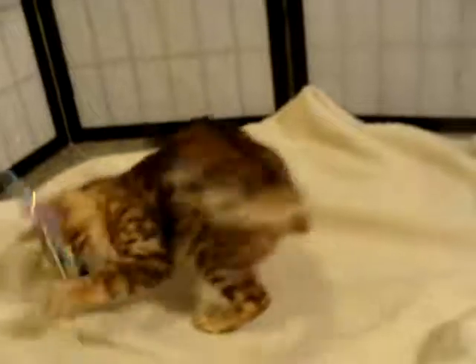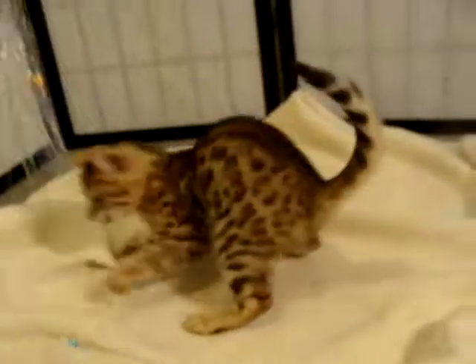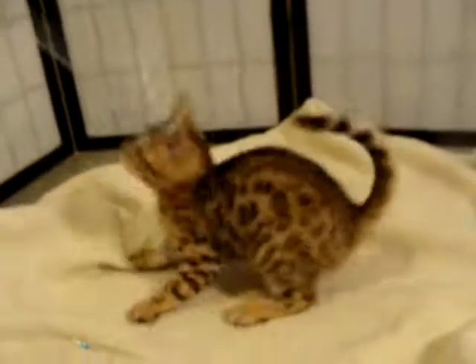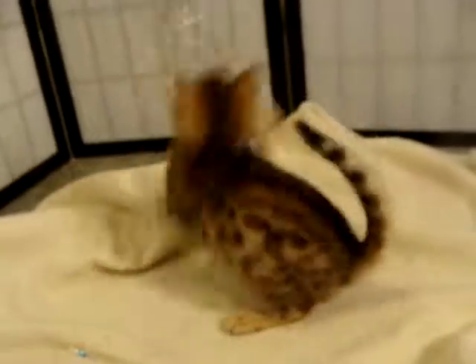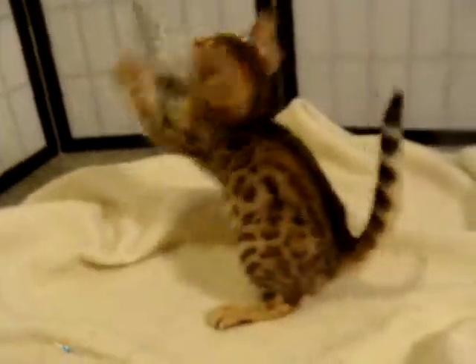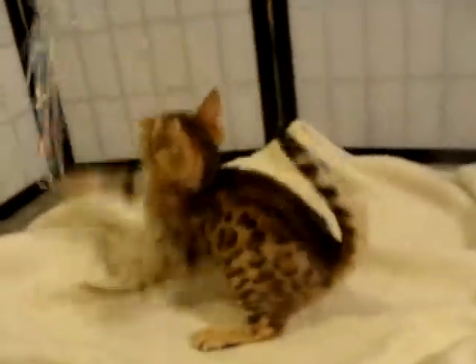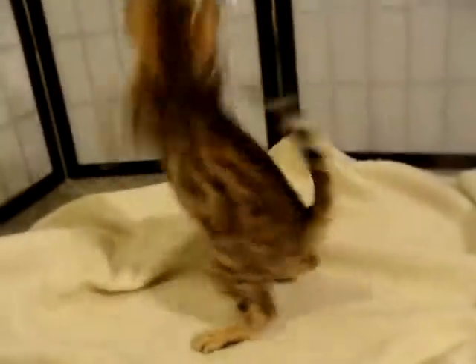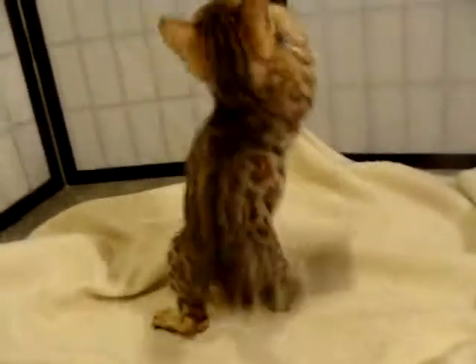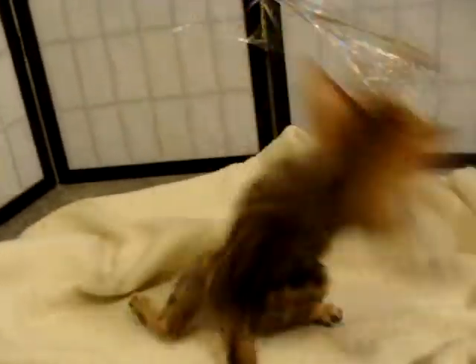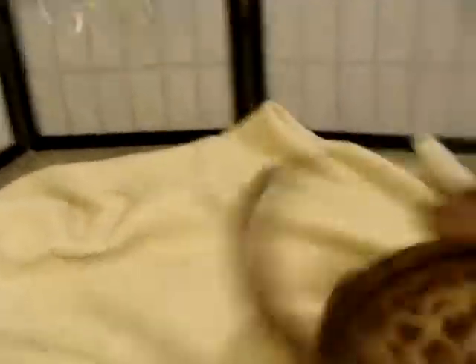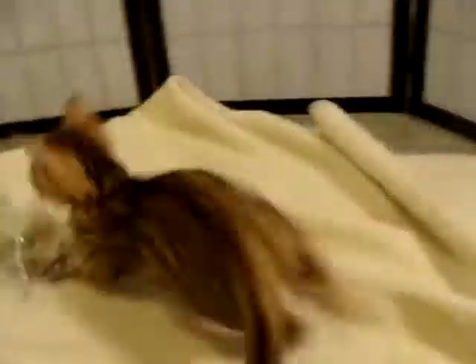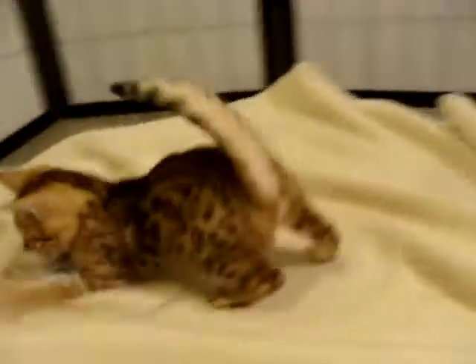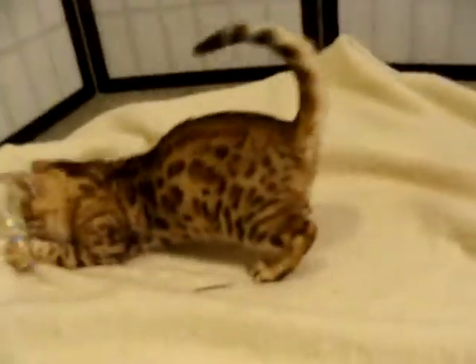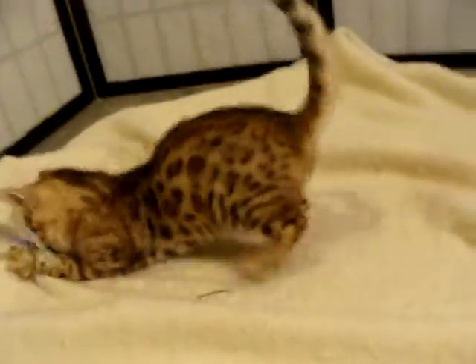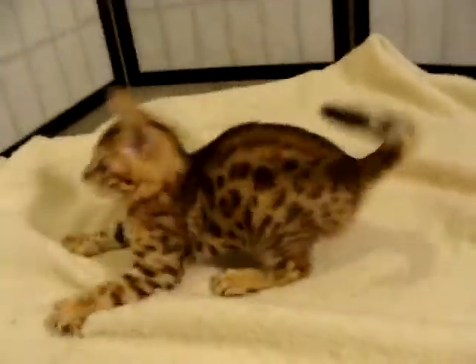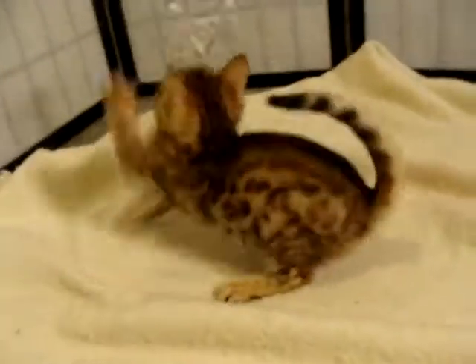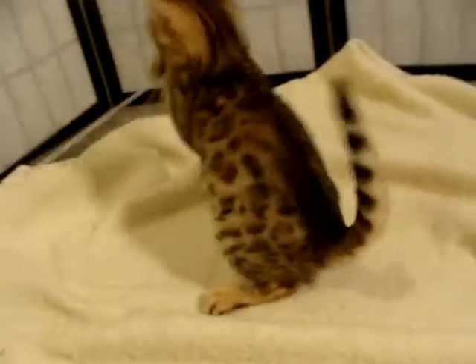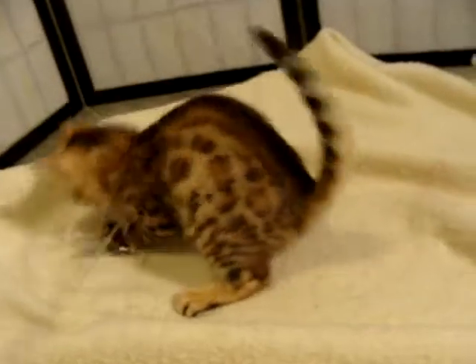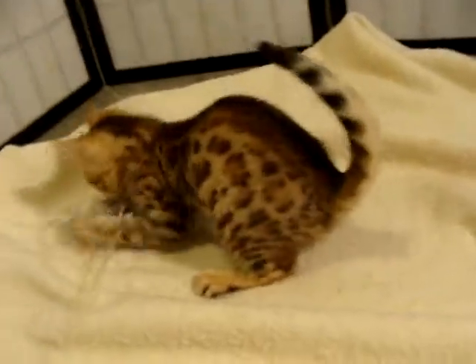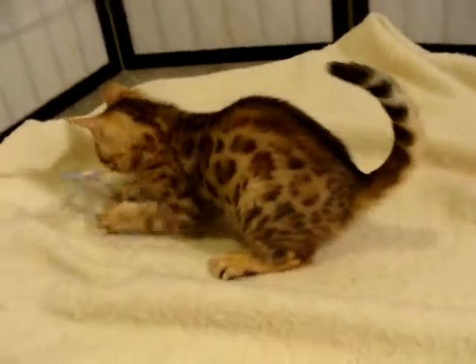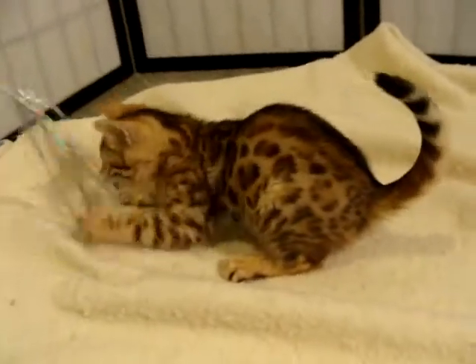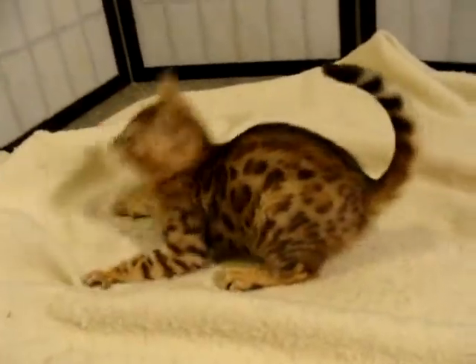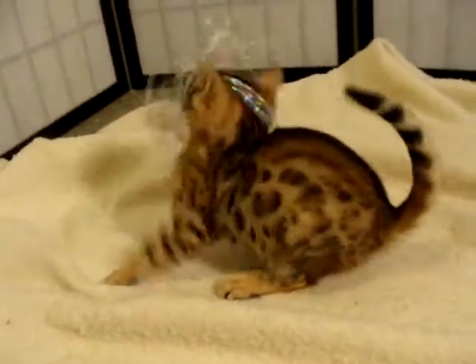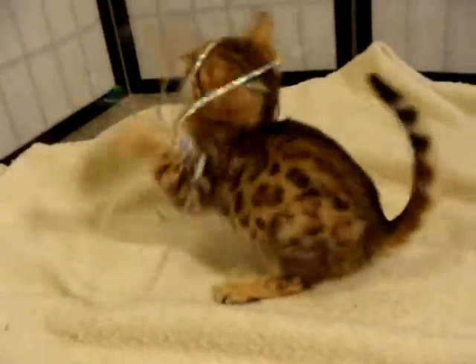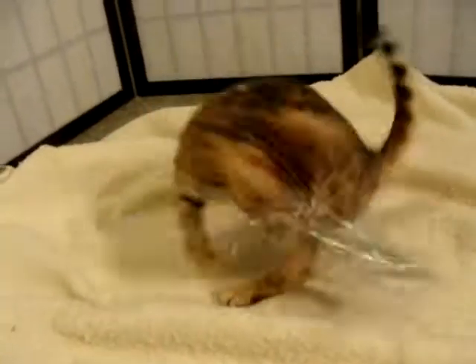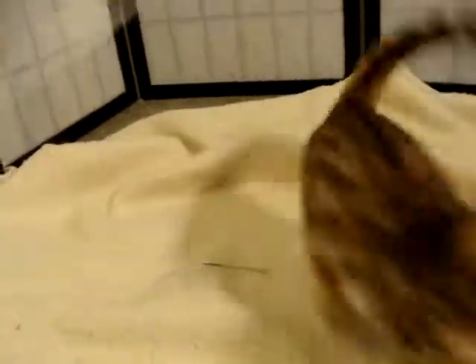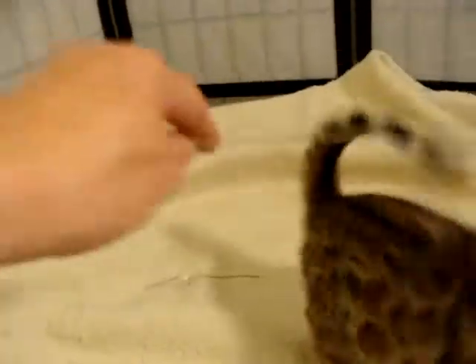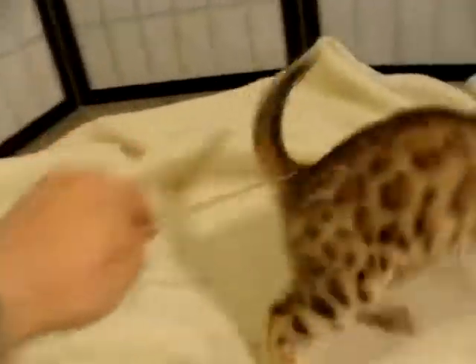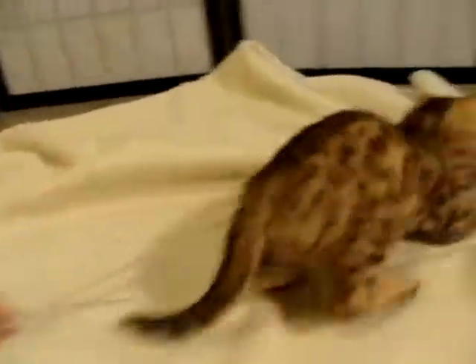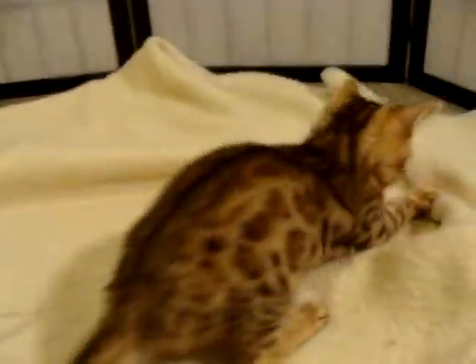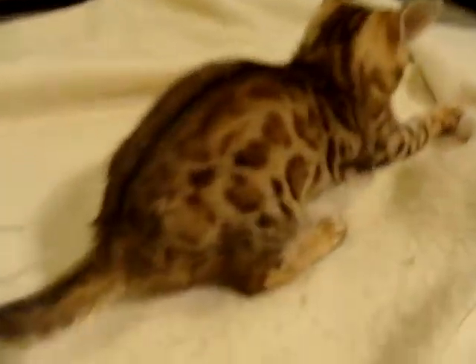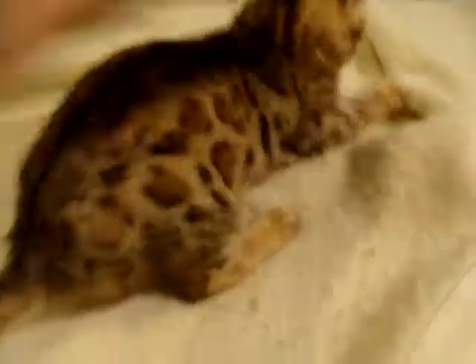This is Lottie Male 5 and he is gorgeous as well. Each one of these kittens, I look at them and I think, you're the pick of the litter.